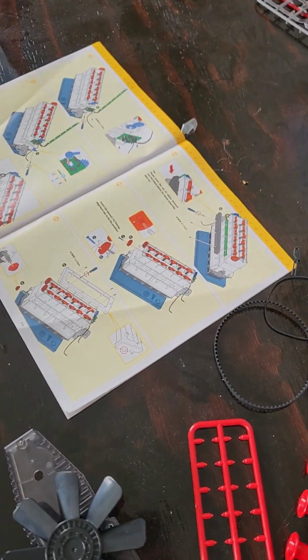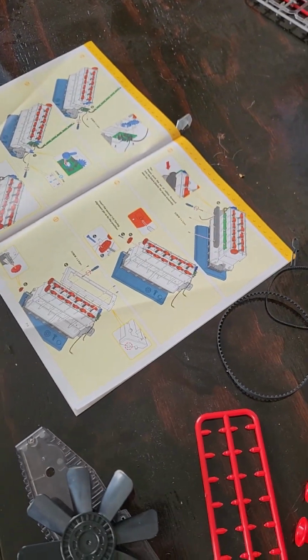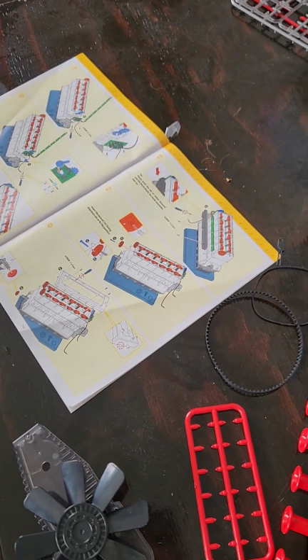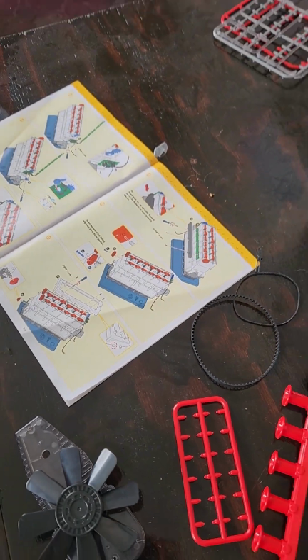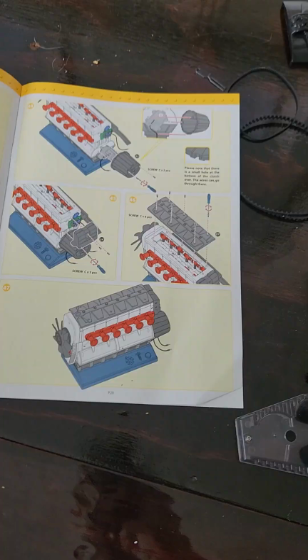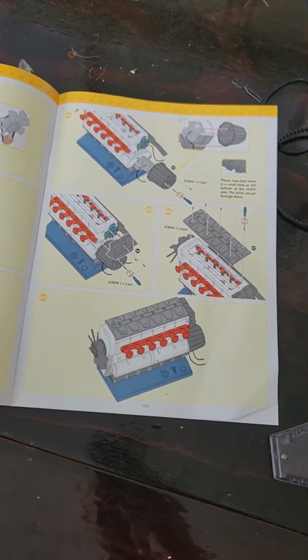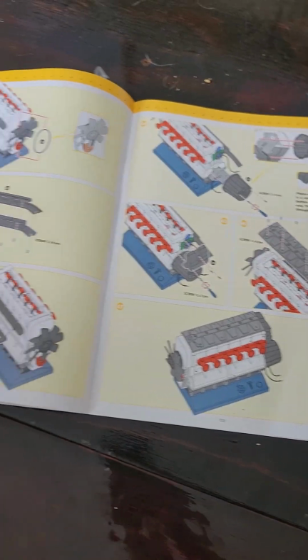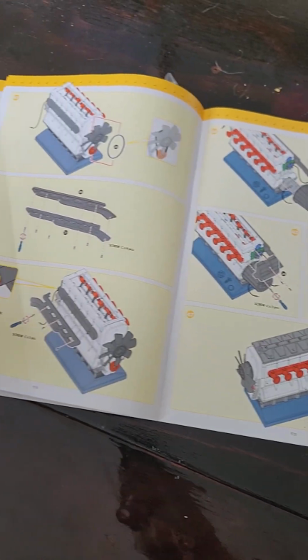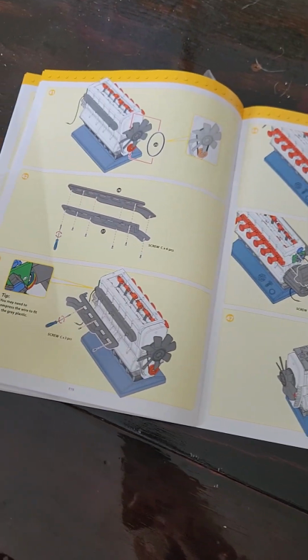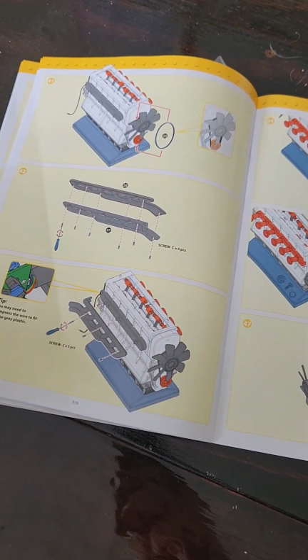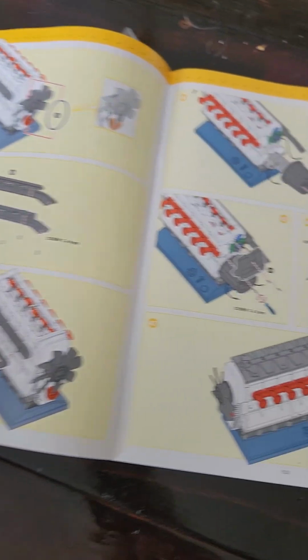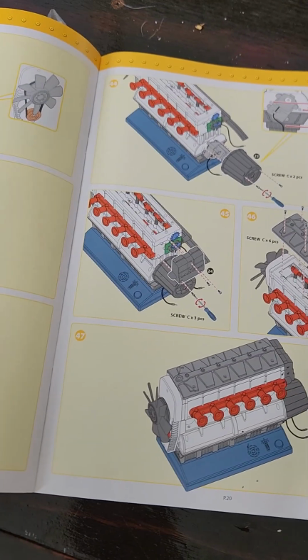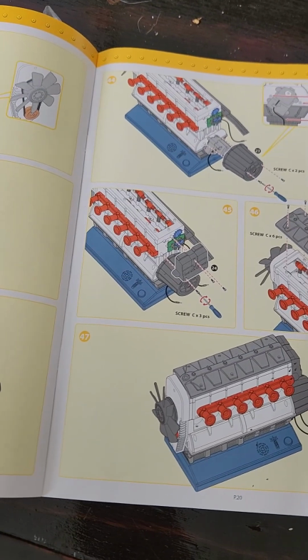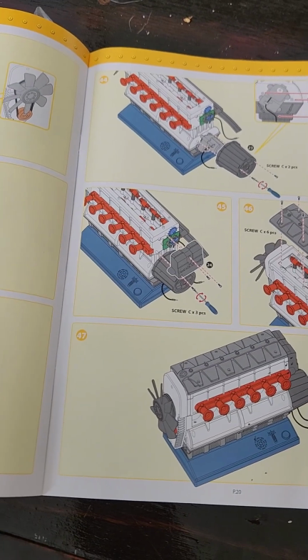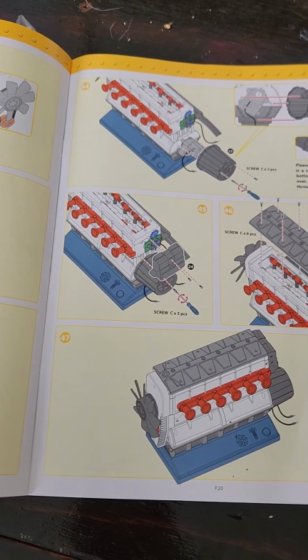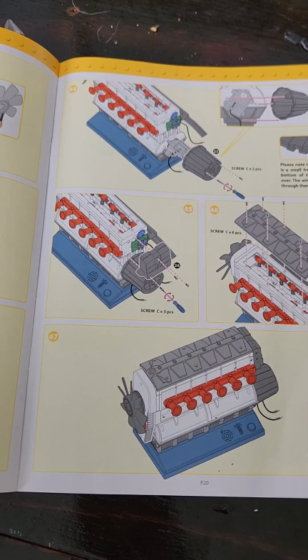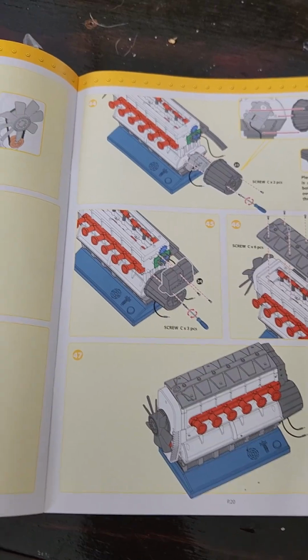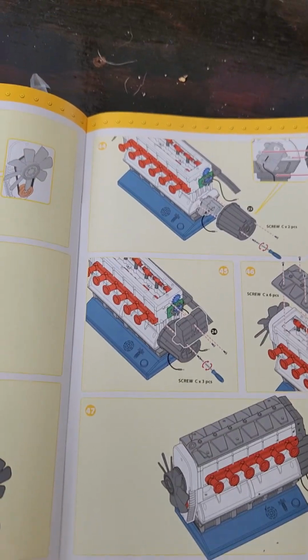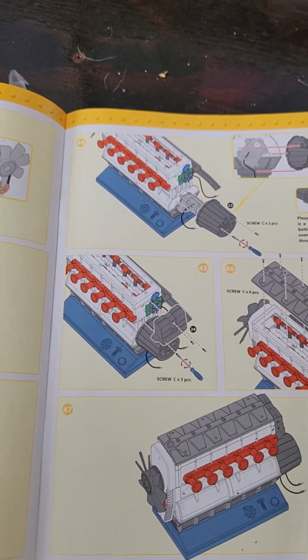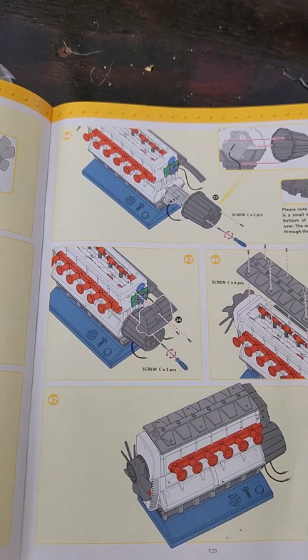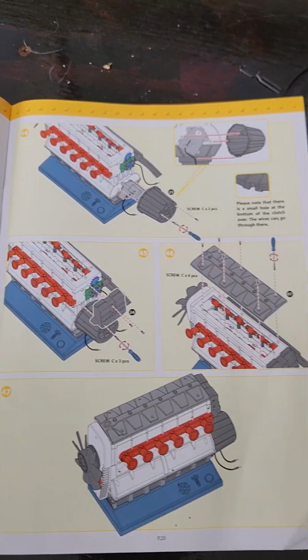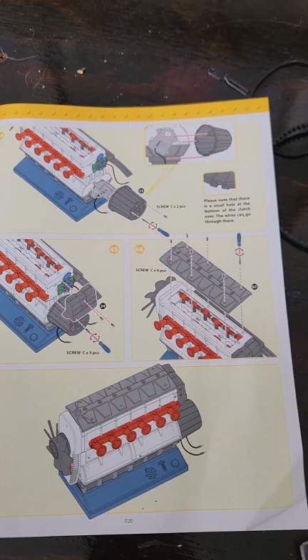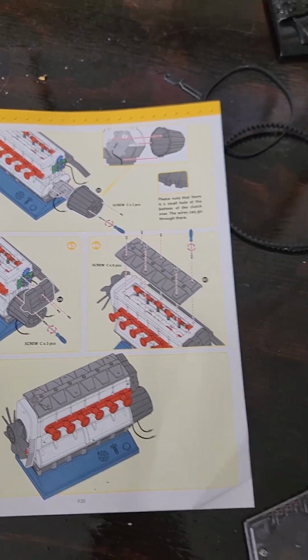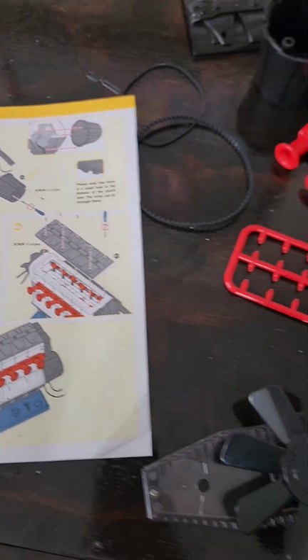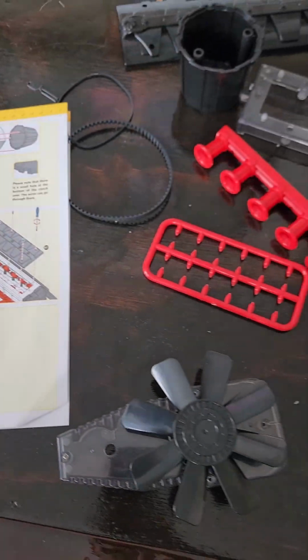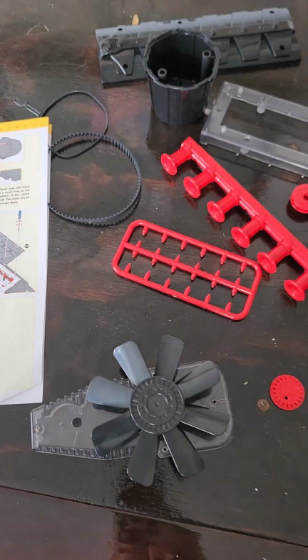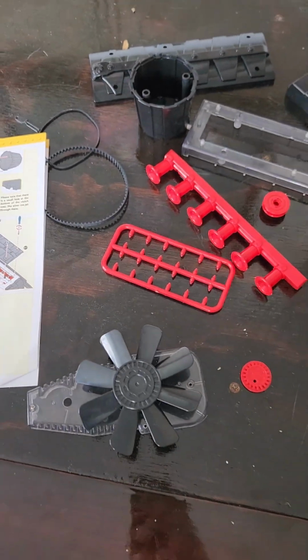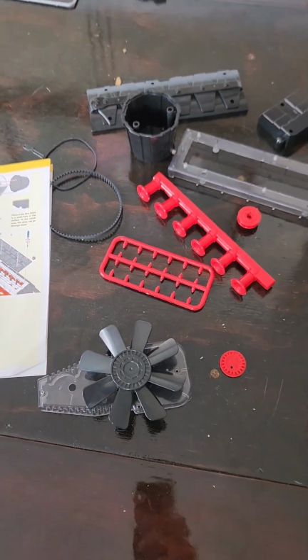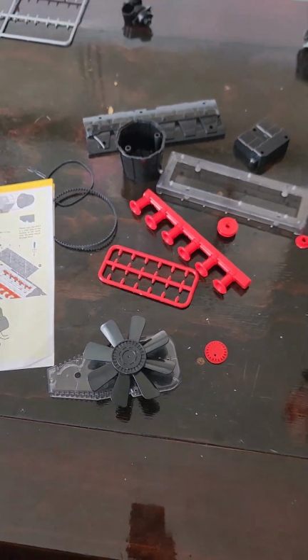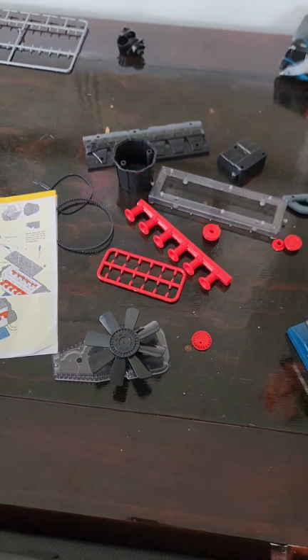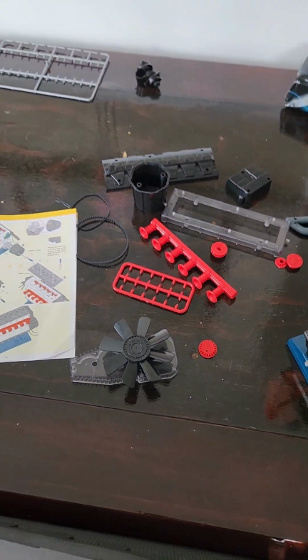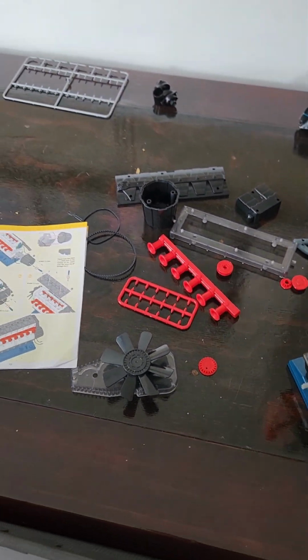The instruction booklet goes up to 47 illustrations. We'll come back to you guys when we're nearly finished.